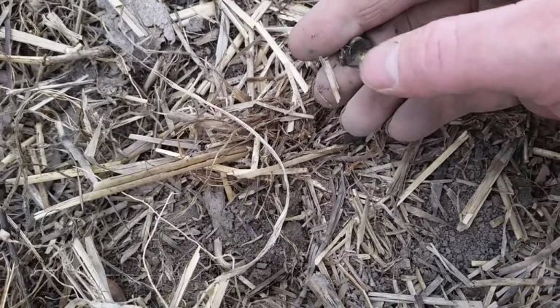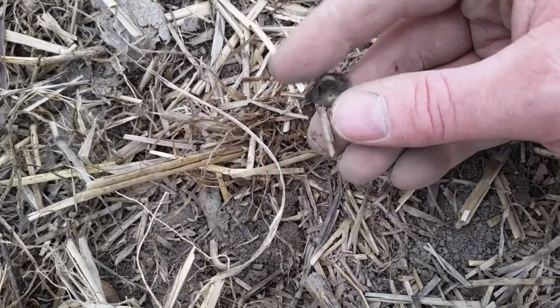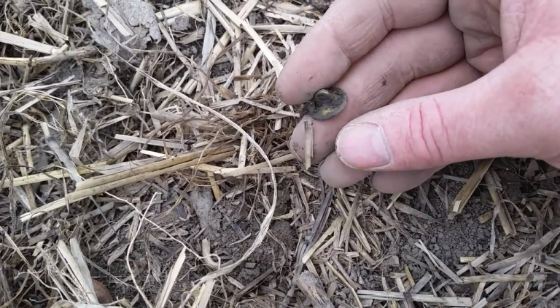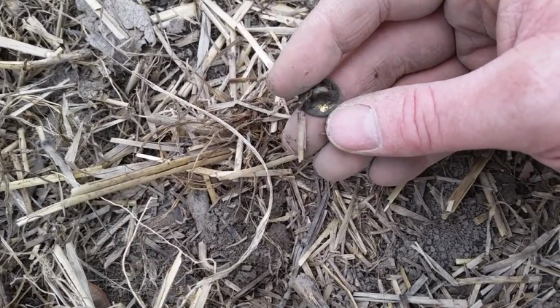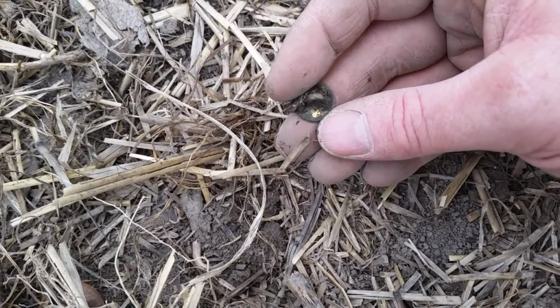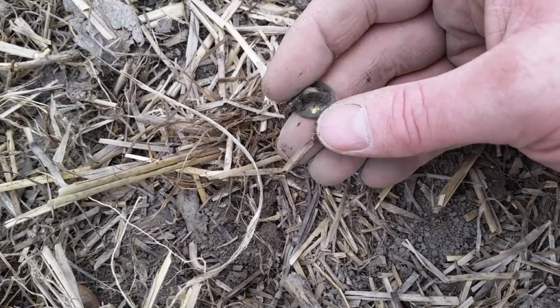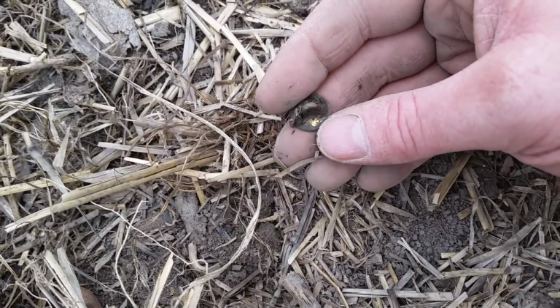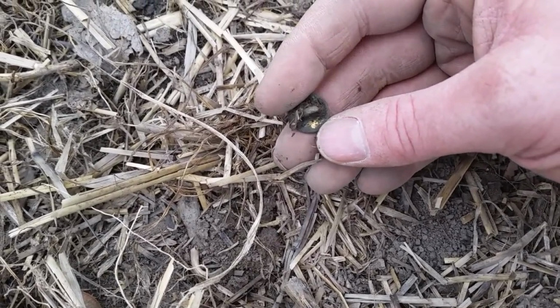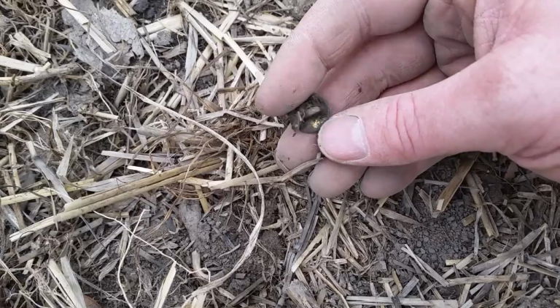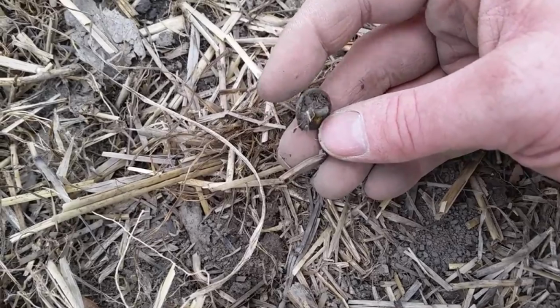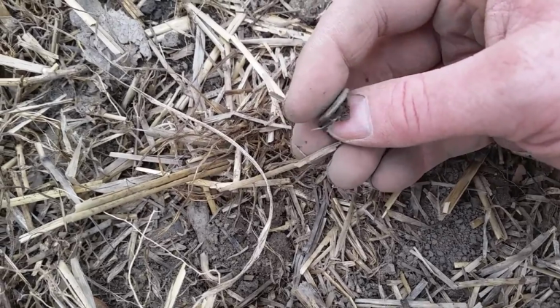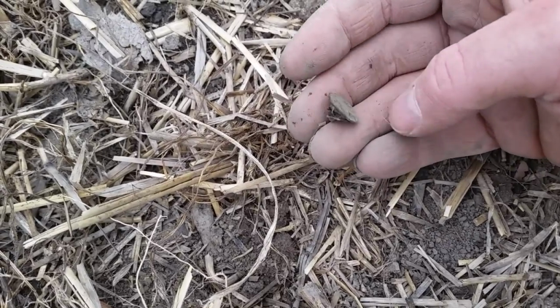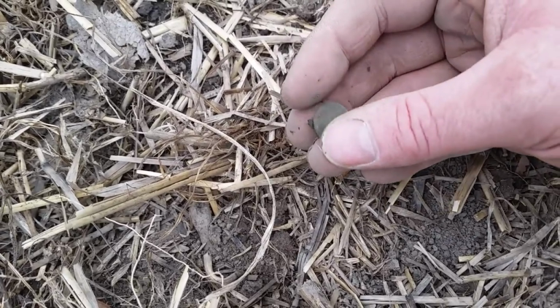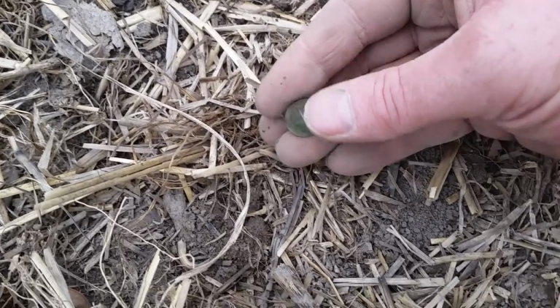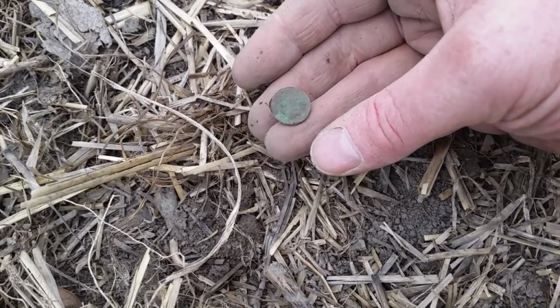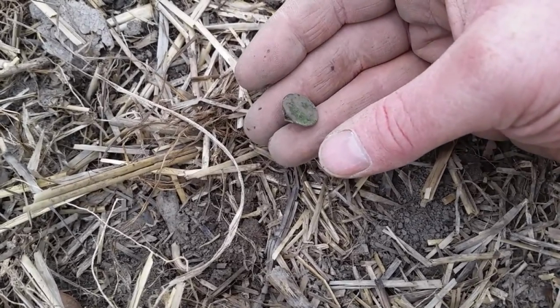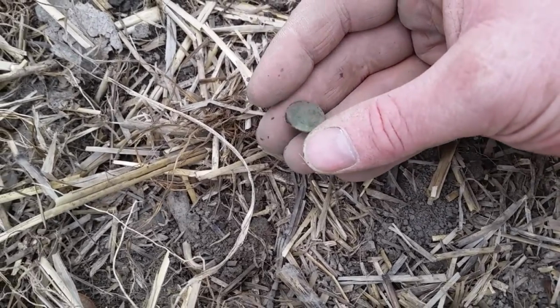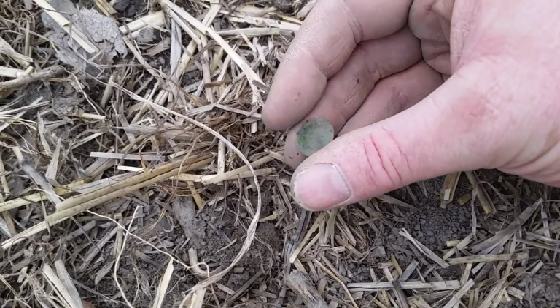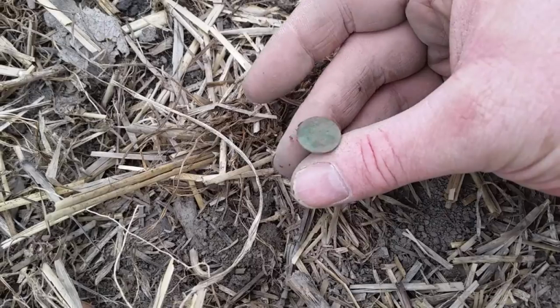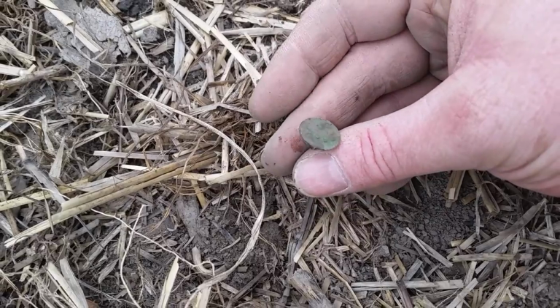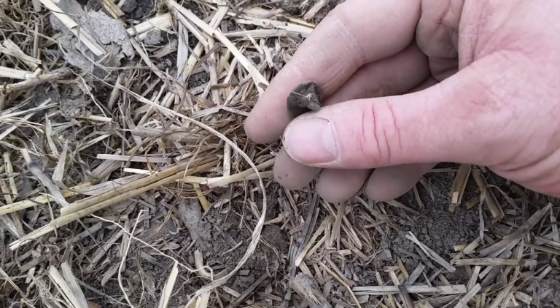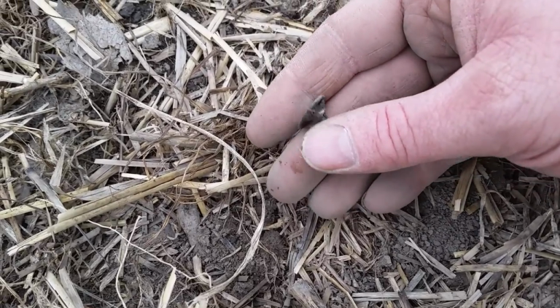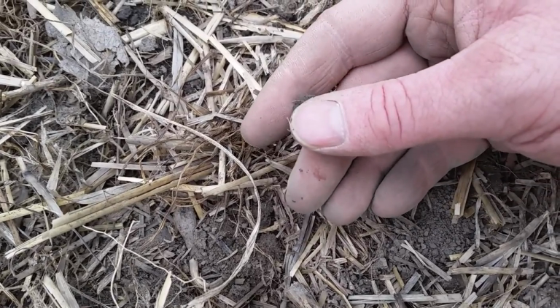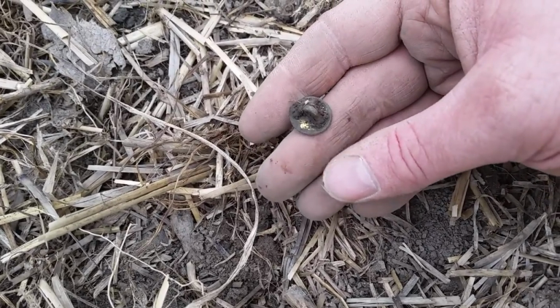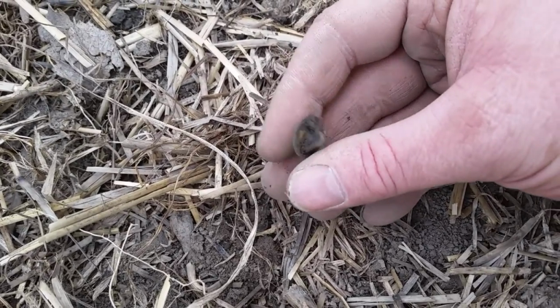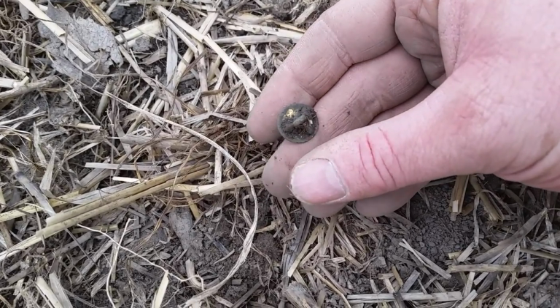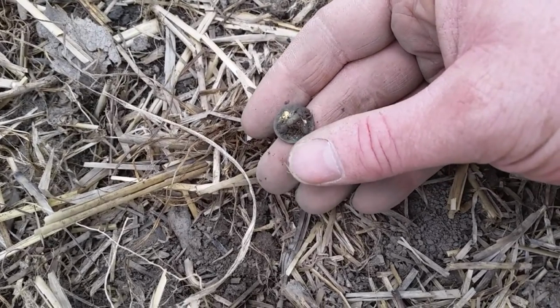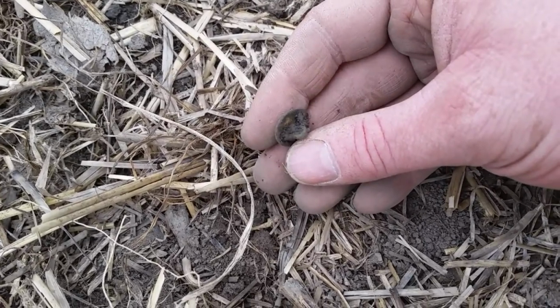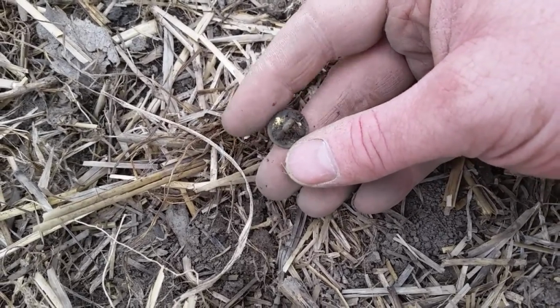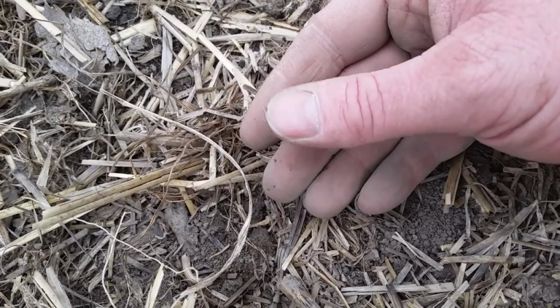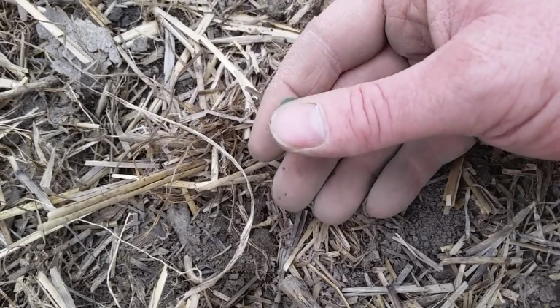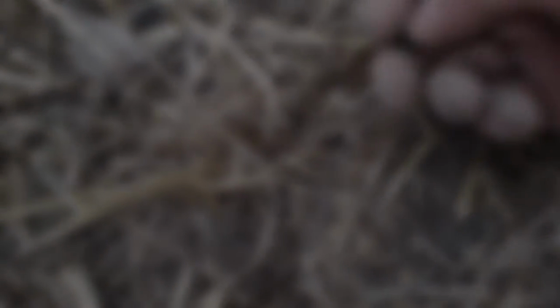Pick that up — shining quite nicely. Unfortunately it's plain. Would have been nice to have some markings on the front, but there might be something on the back there I can have a look at. Awesome, doing okay today.